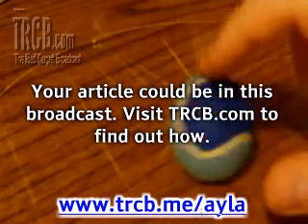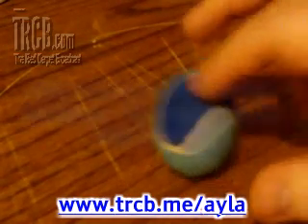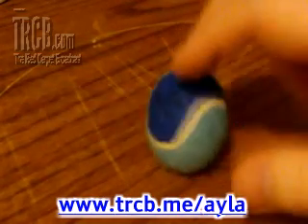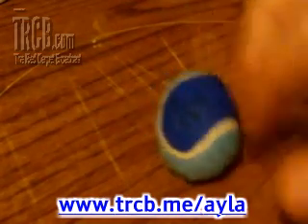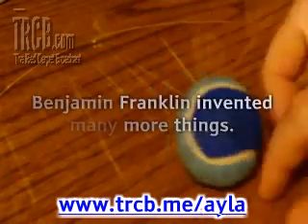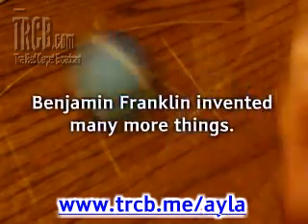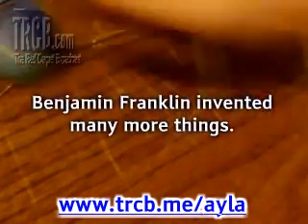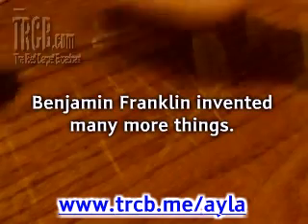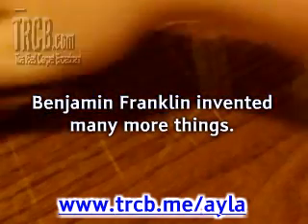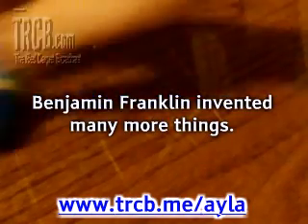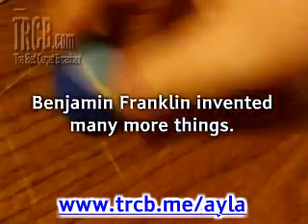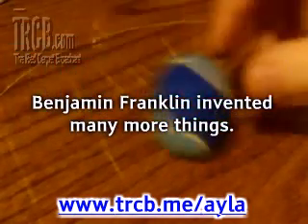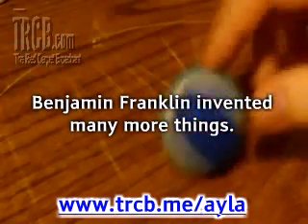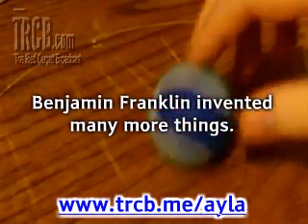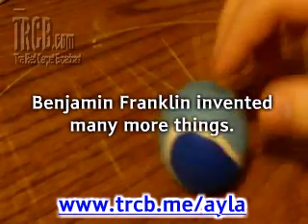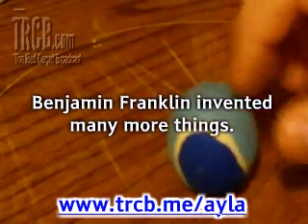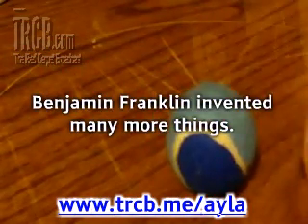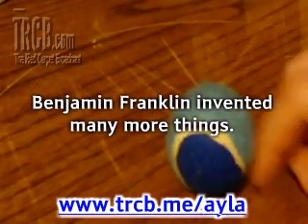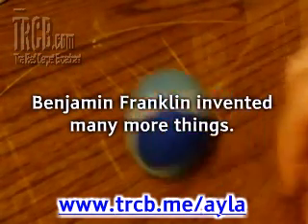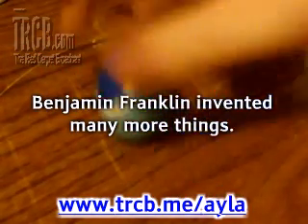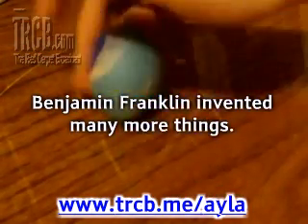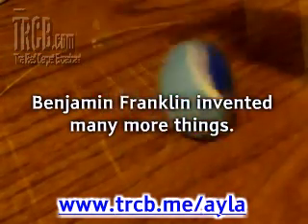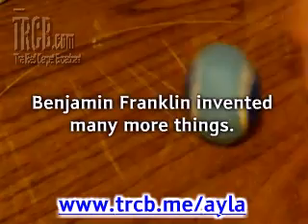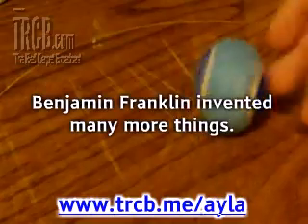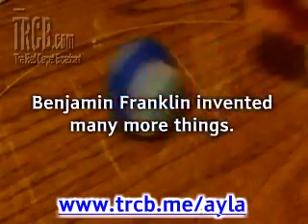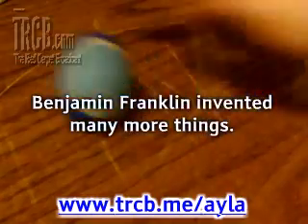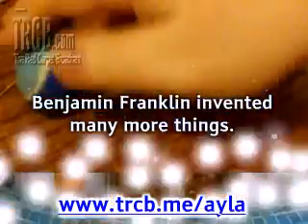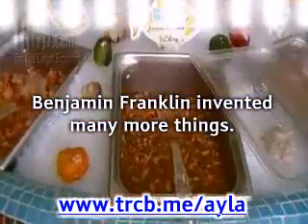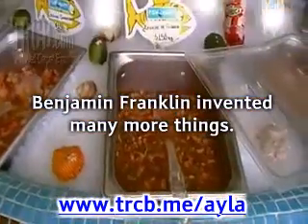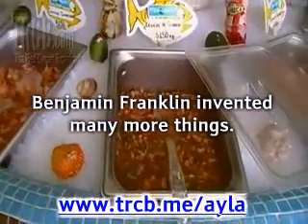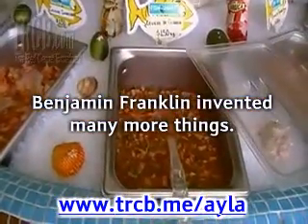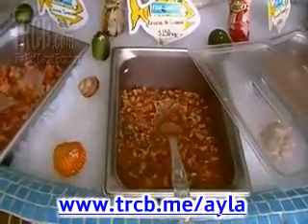Benjamin Franklin invented many more things. As you can see, without him, our lives would be way more difficult. He was a major American hero.